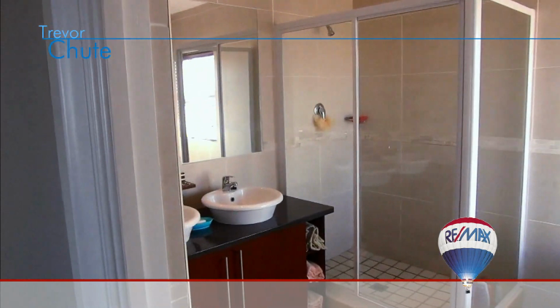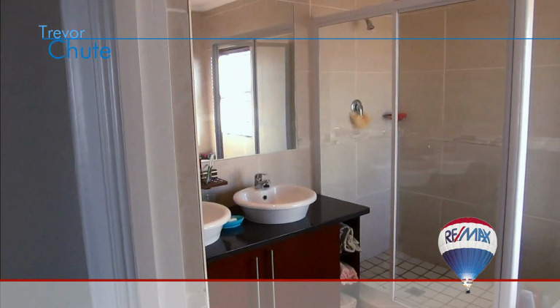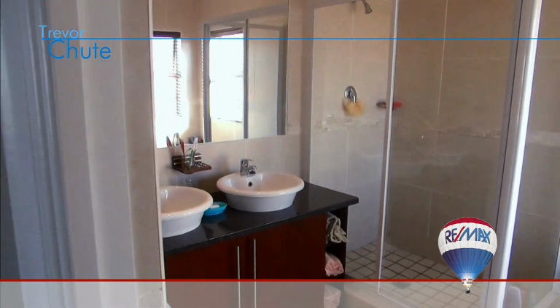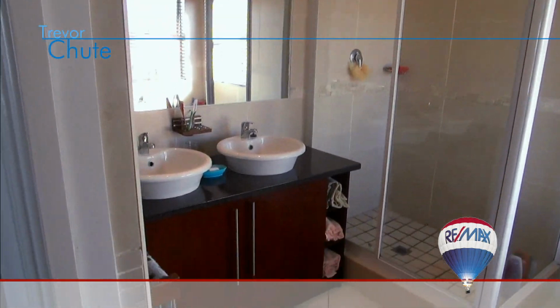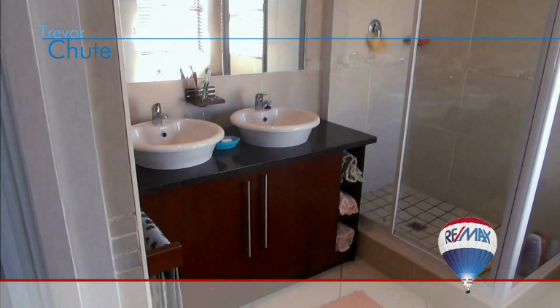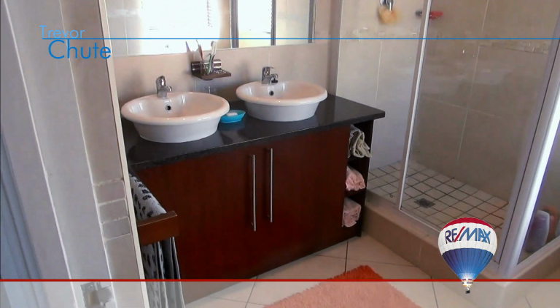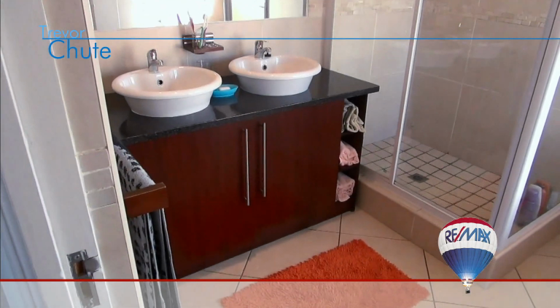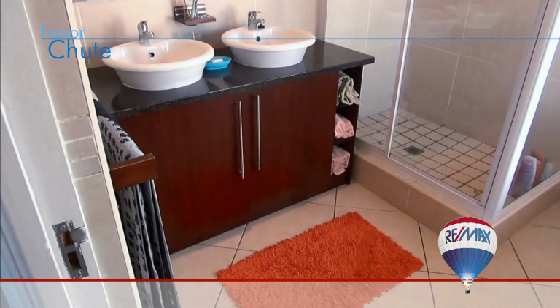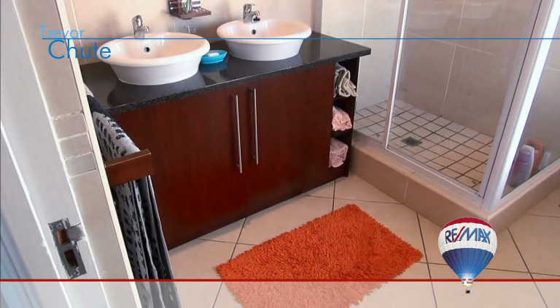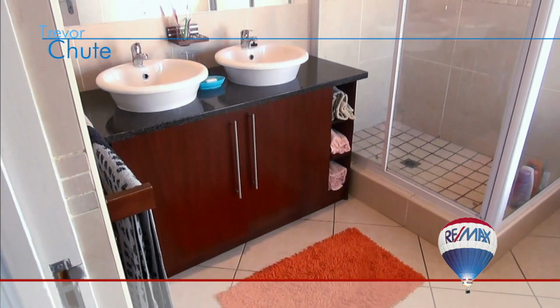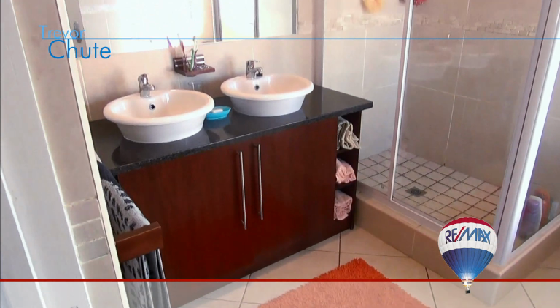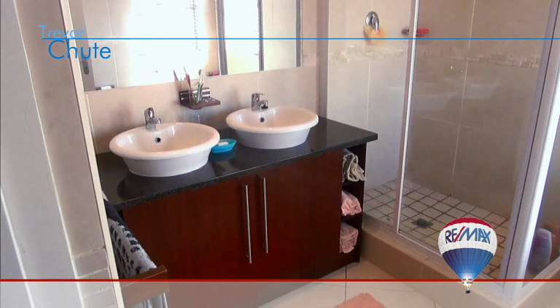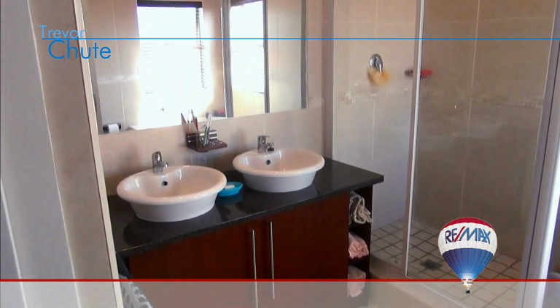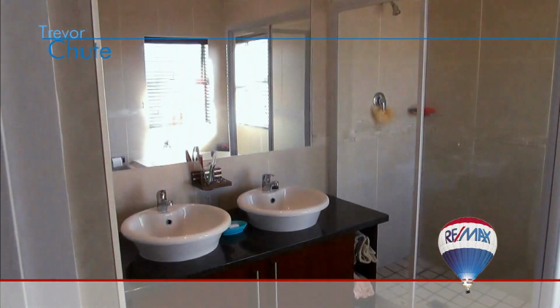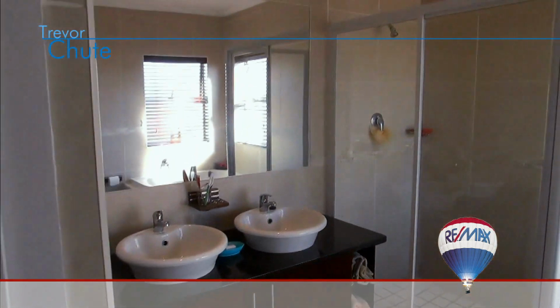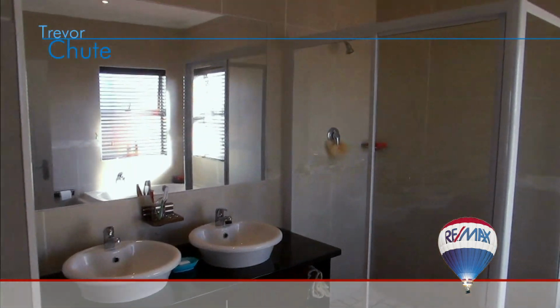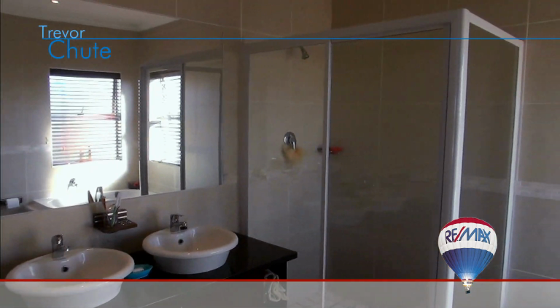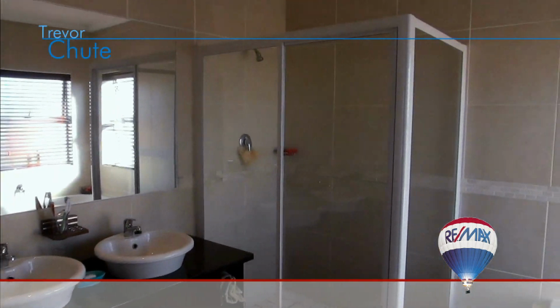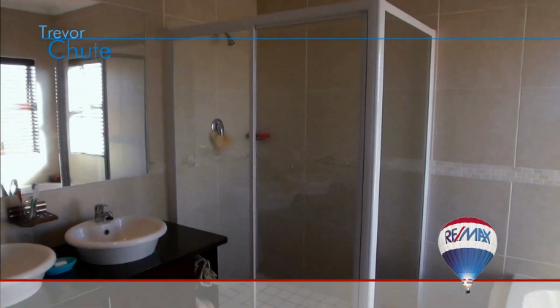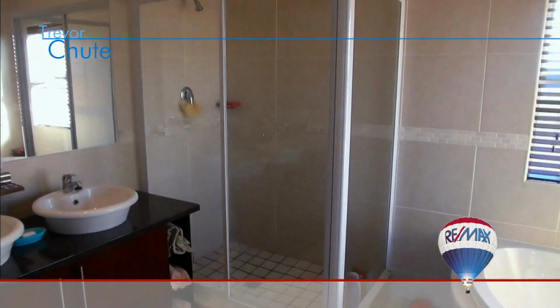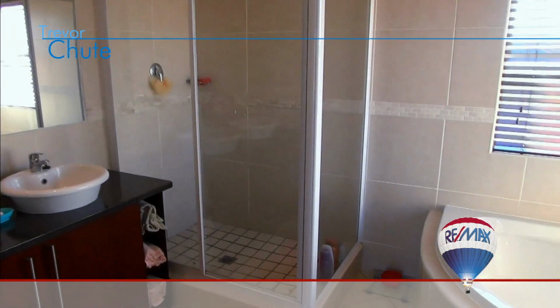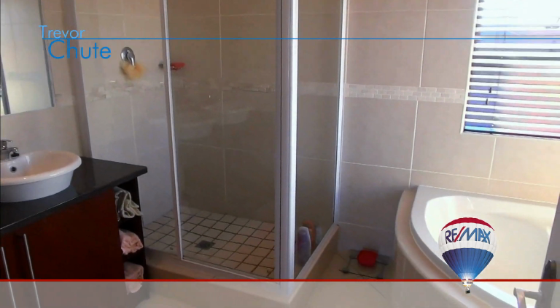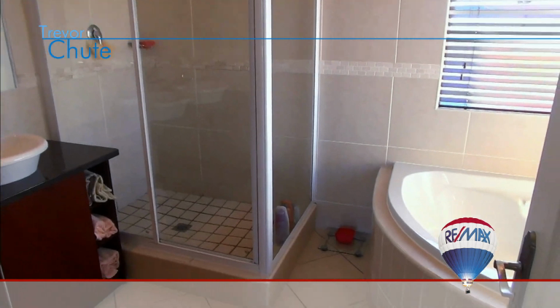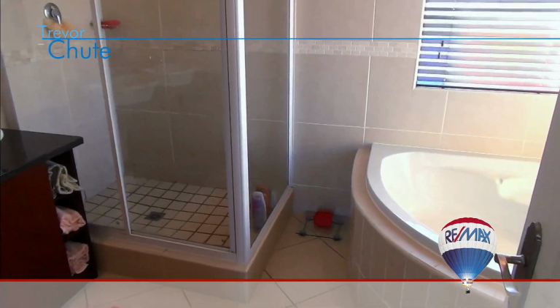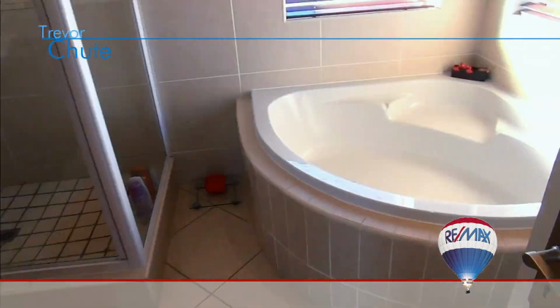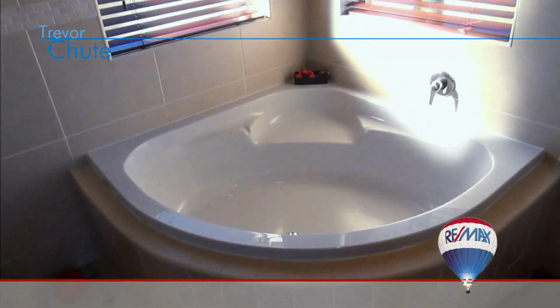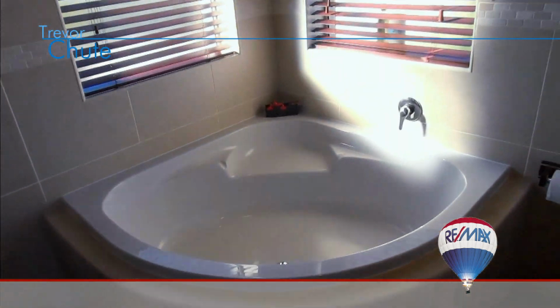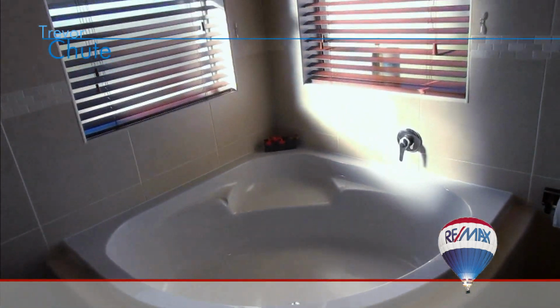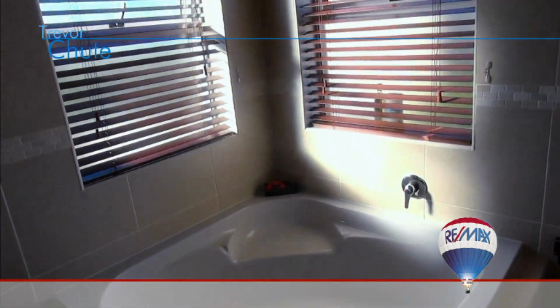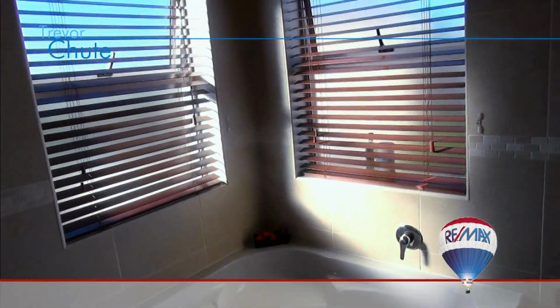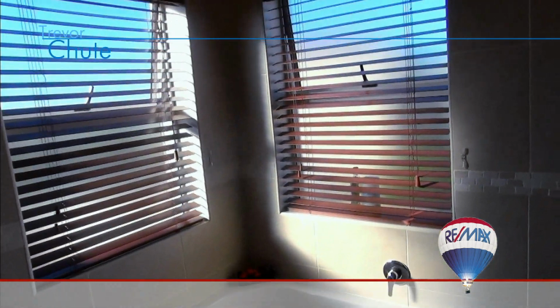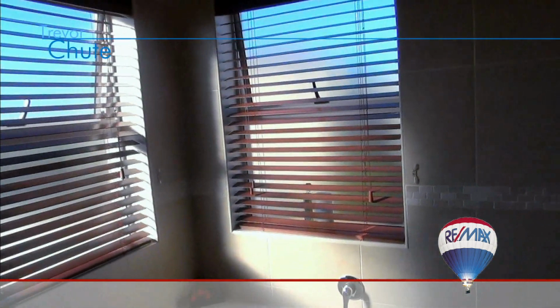The master ensuite bathroom is beautifully finished with his and hers basins on a custom-built vanity unit, a shower and corner bath. Loads of natural light floods into the room making it both airy and luxurious.